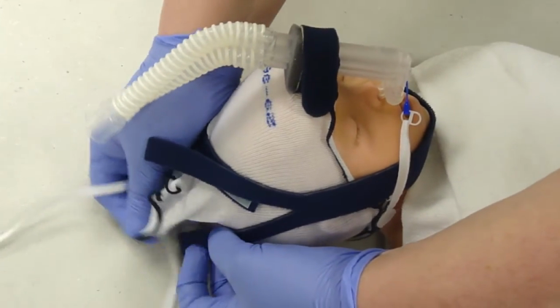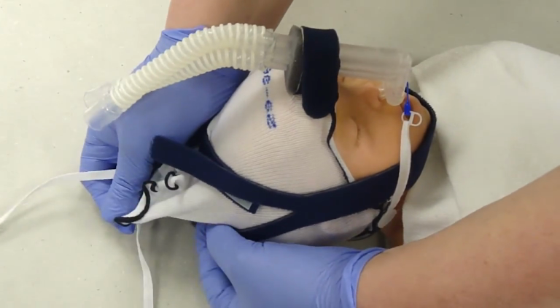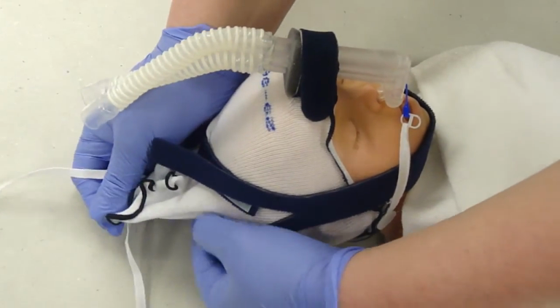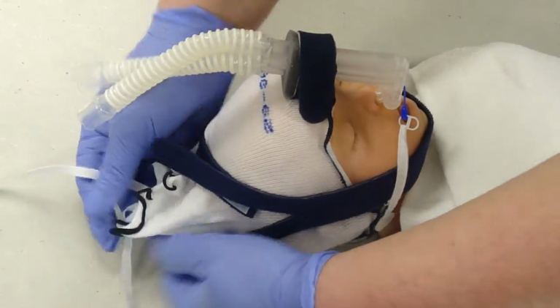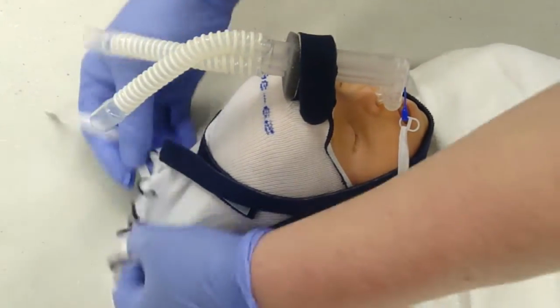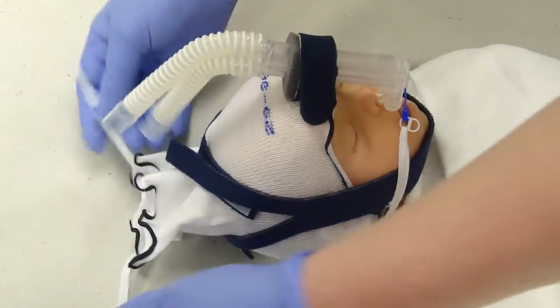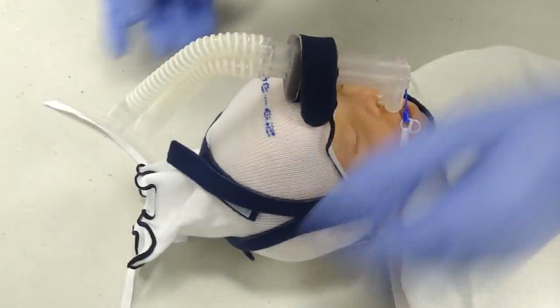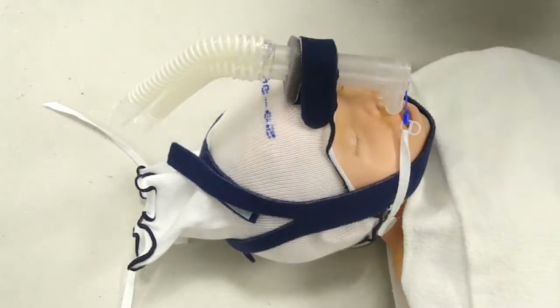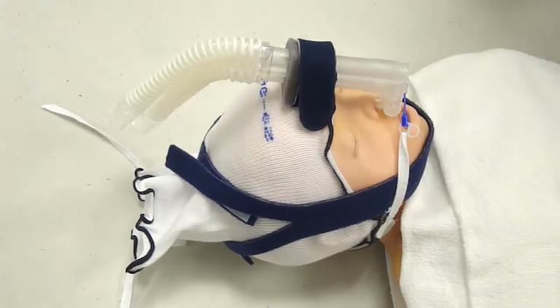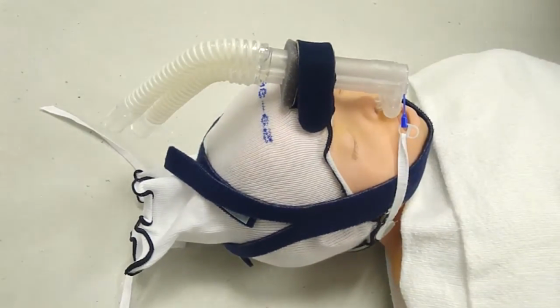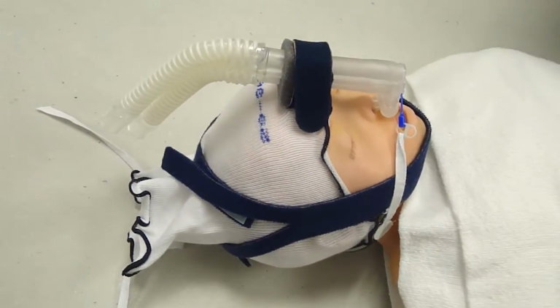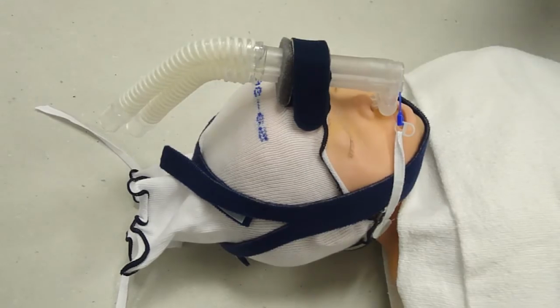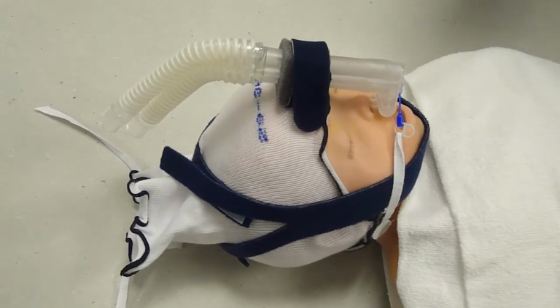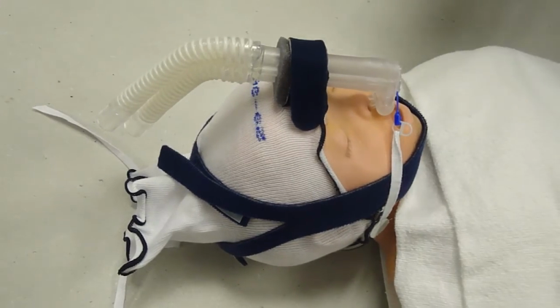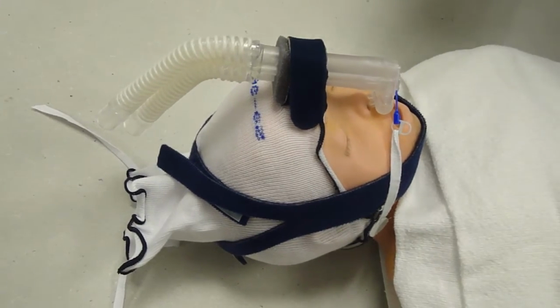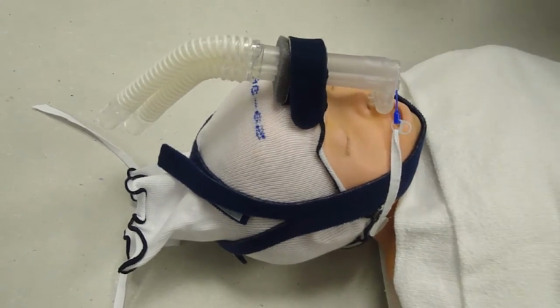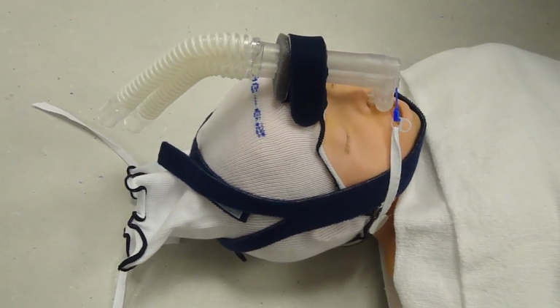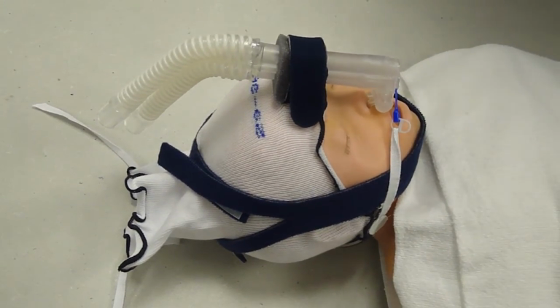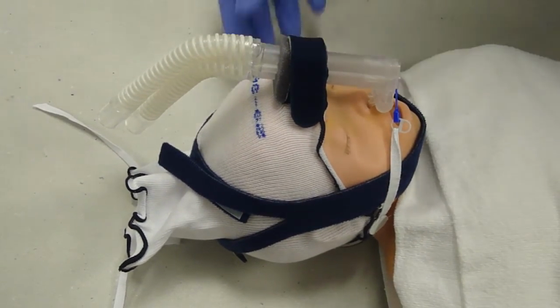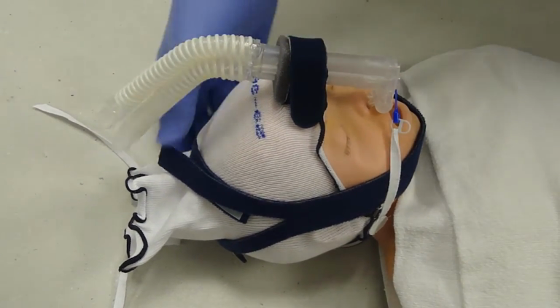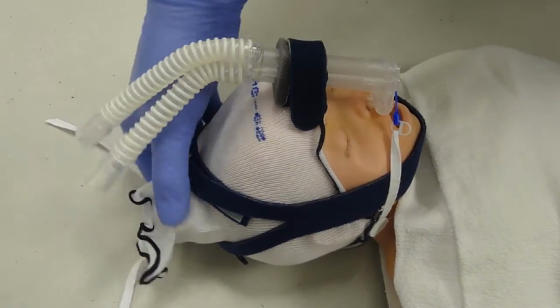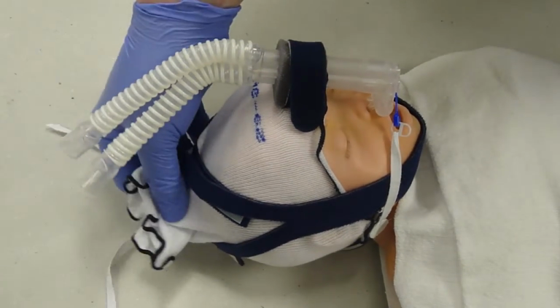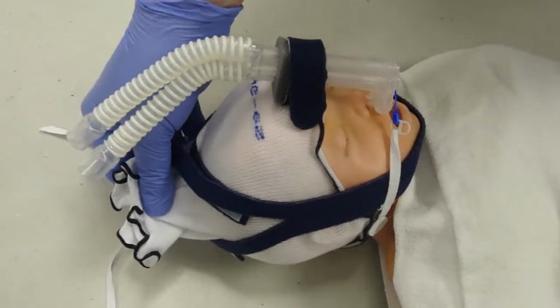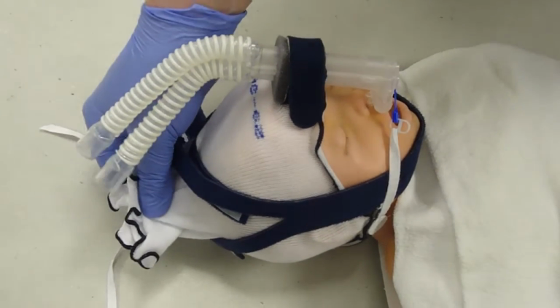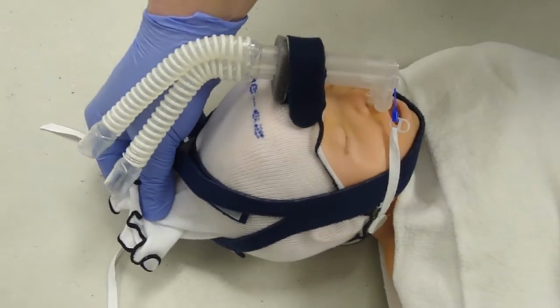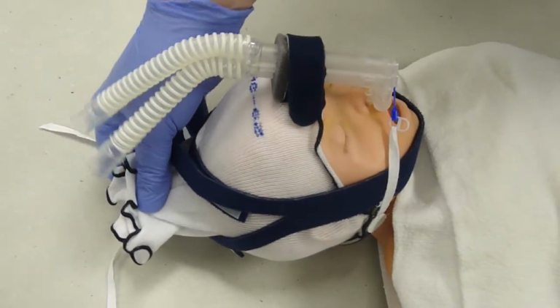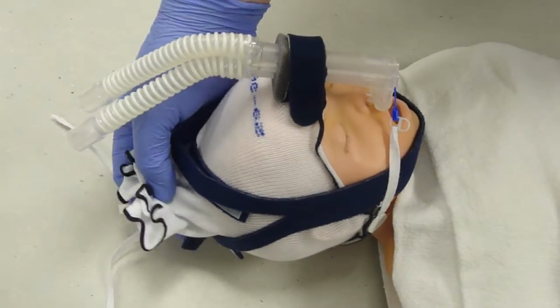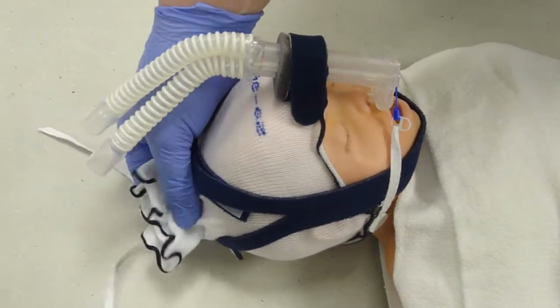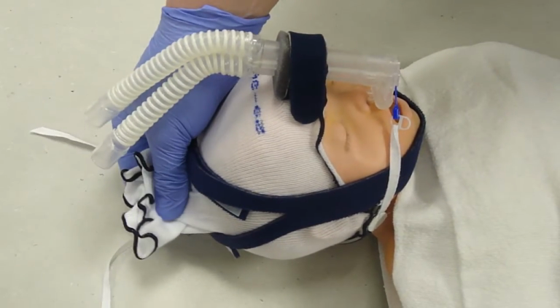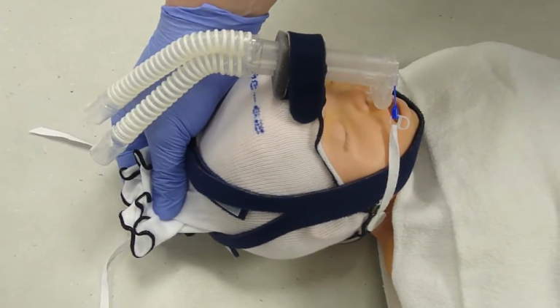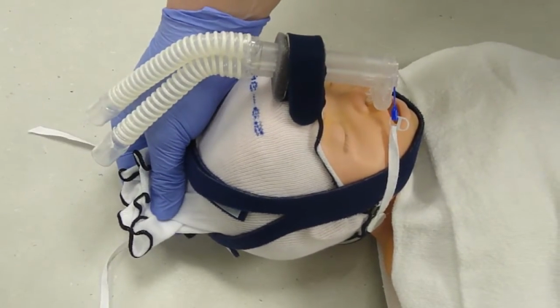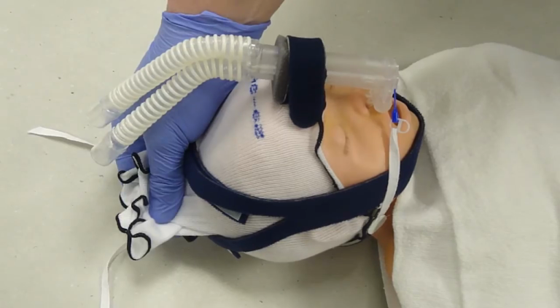Also note that the top of the hat is left untied. Sometimes if you tie the hat, it tends to pull the bonnet up and you have more trouble with positioning.